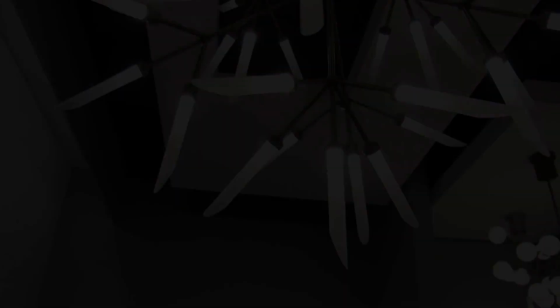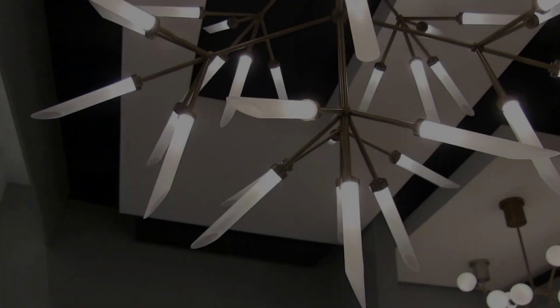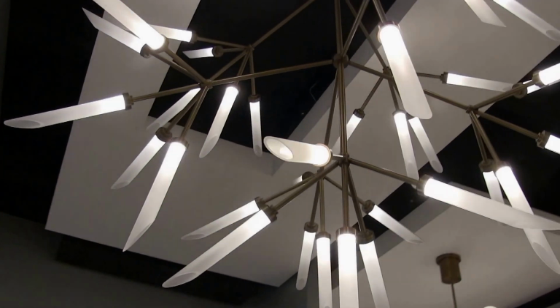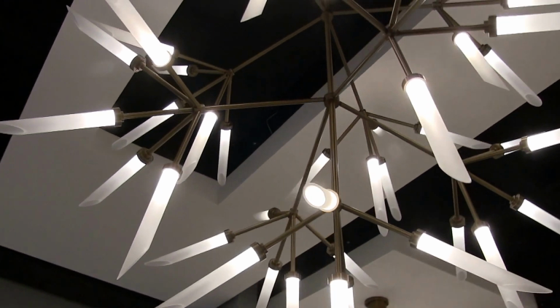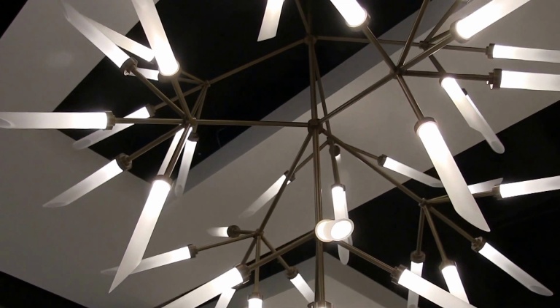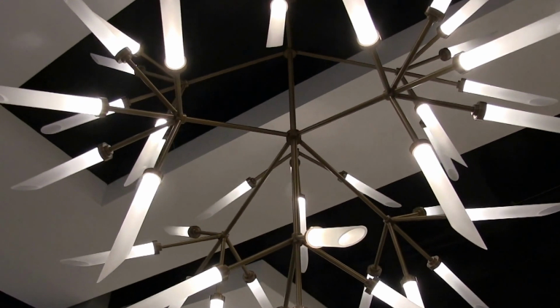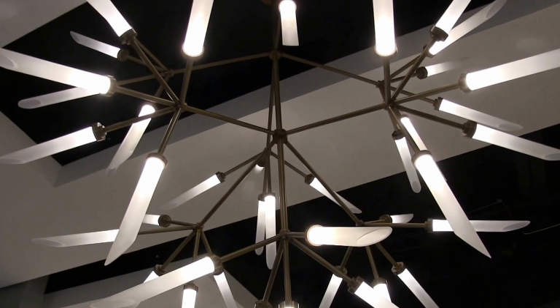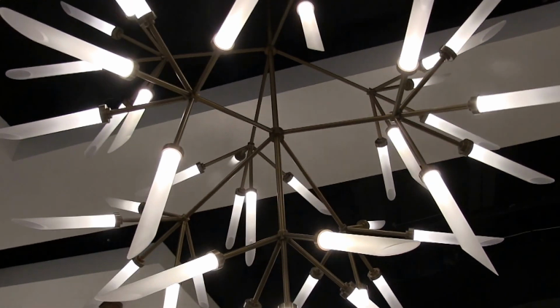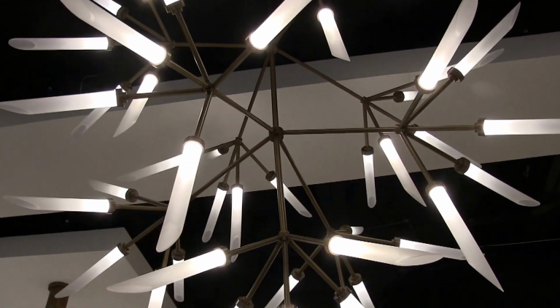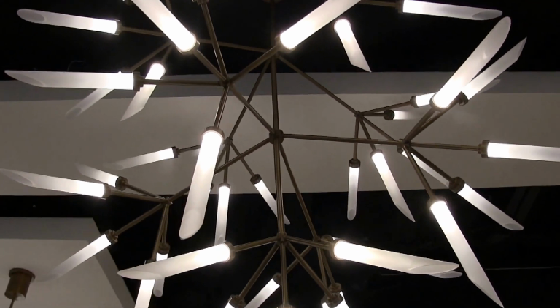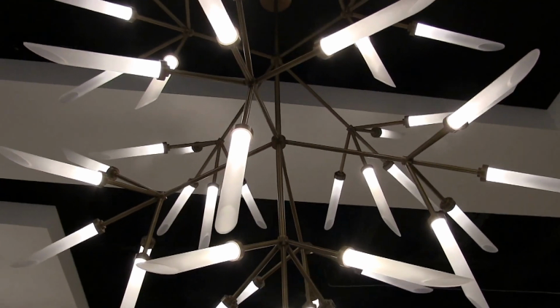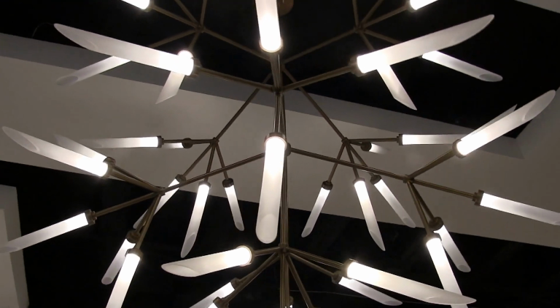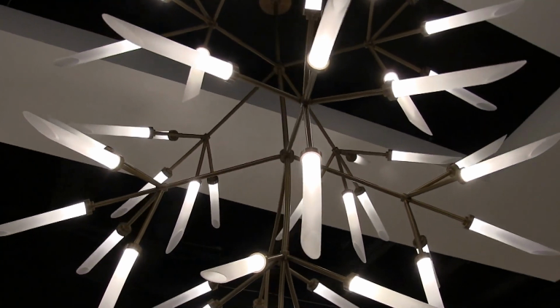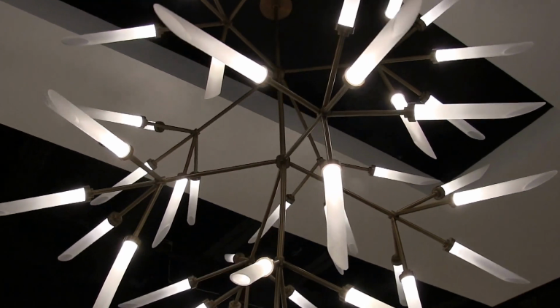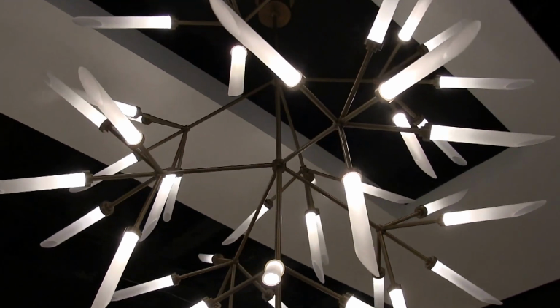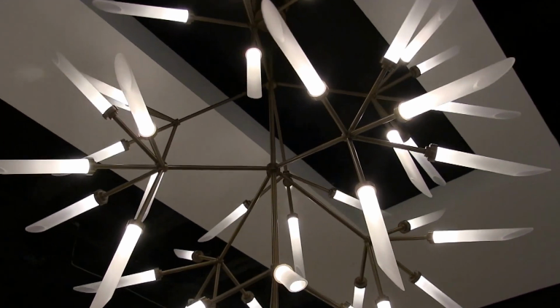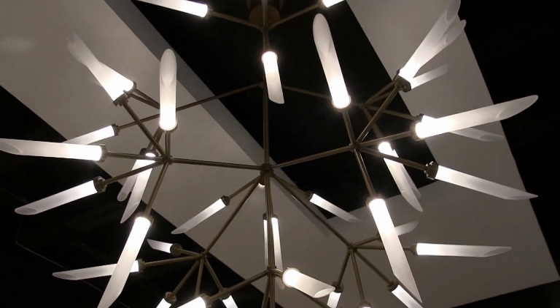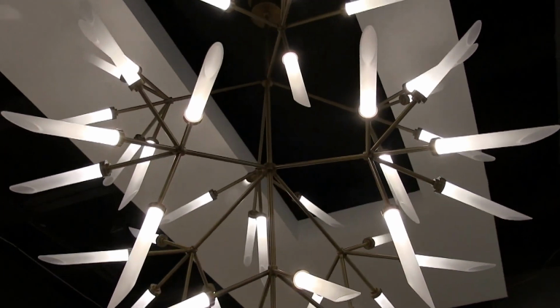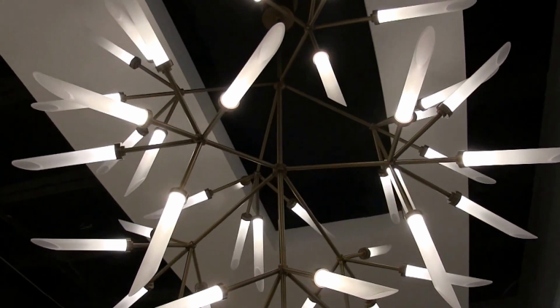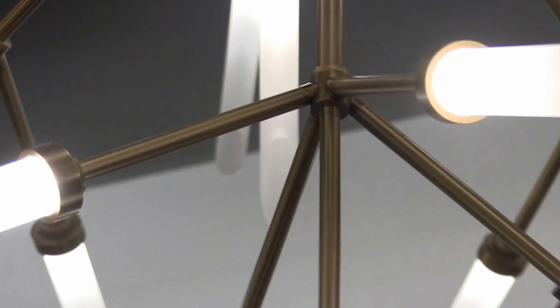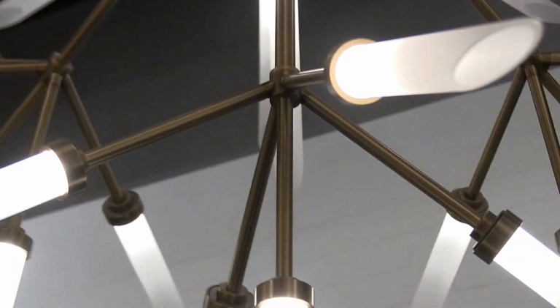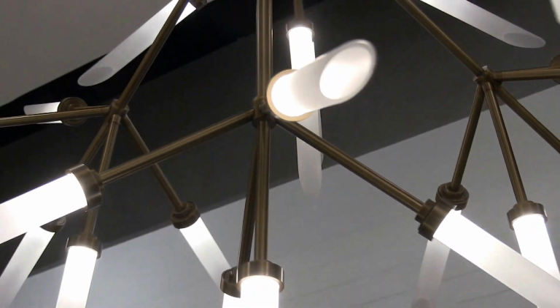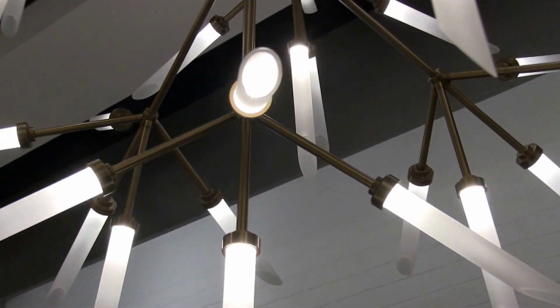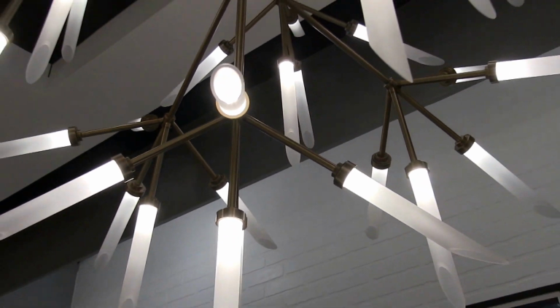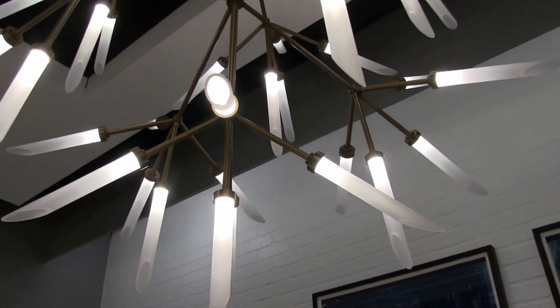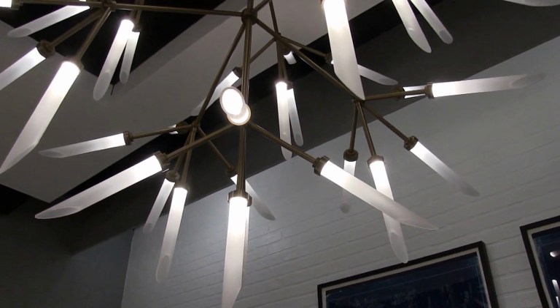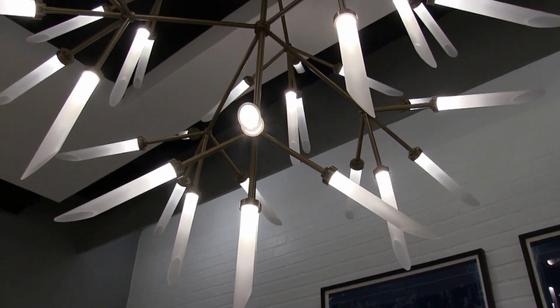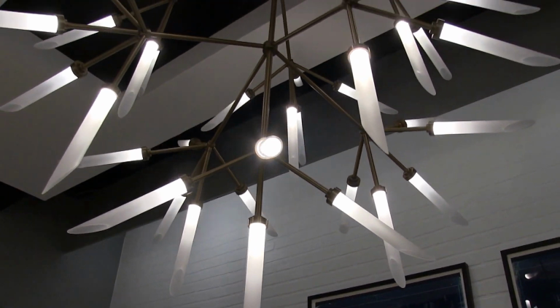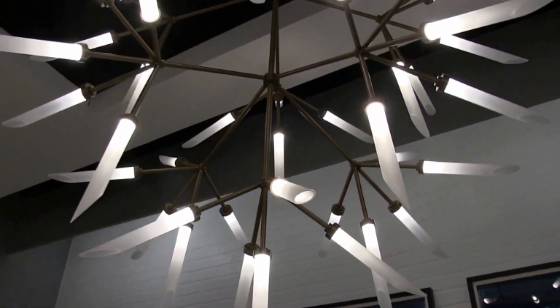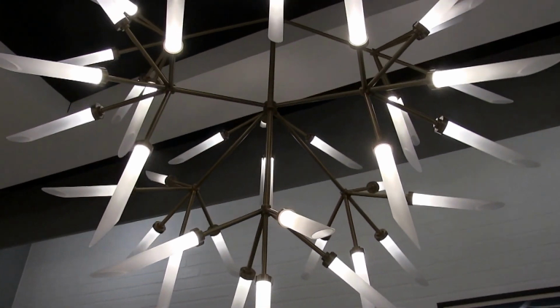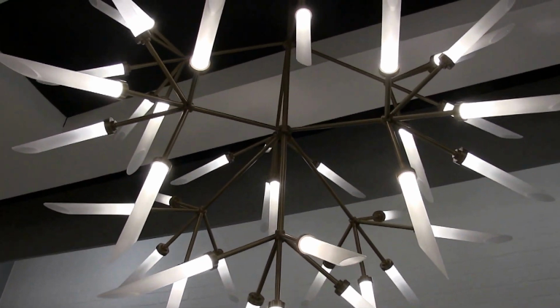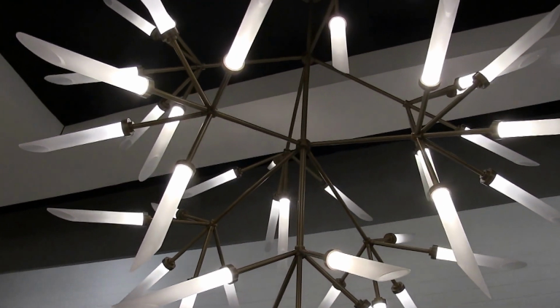The Spur Collection, available in this beautiful aged brass finish, is a modern interpretation of the crystal chandelier with intricate arms, each featuring a cluster of five glass spurs dramatically extending in opposing directions.